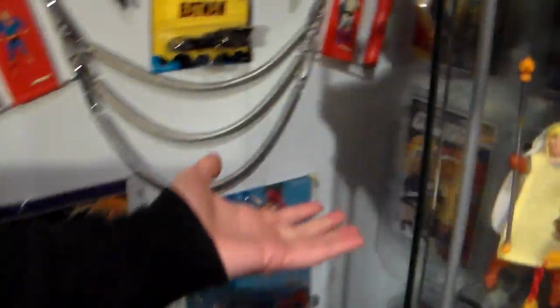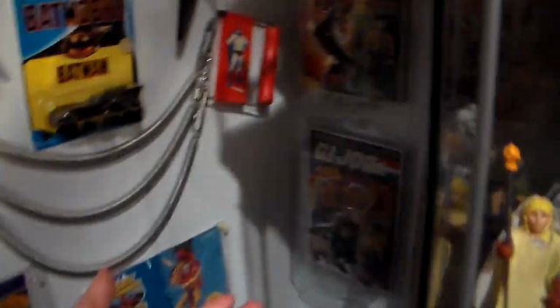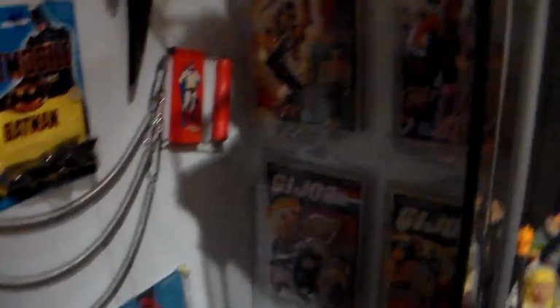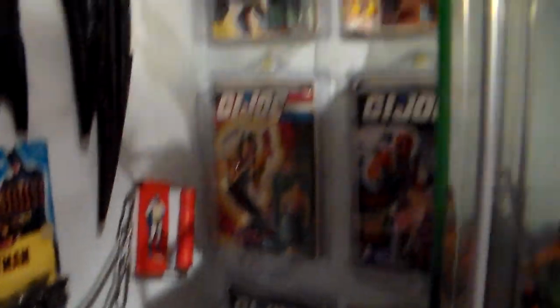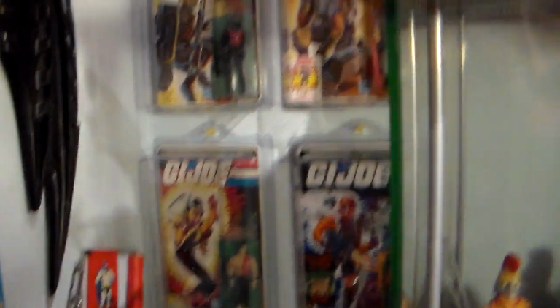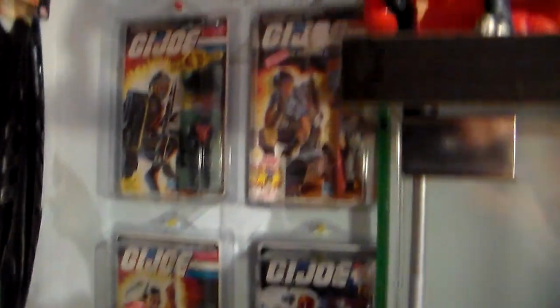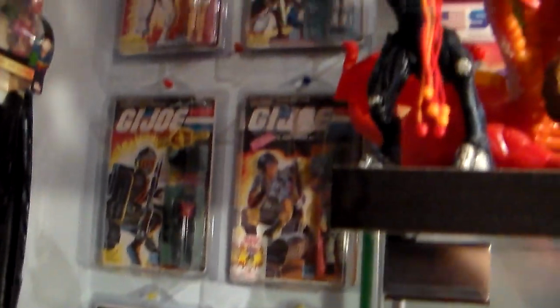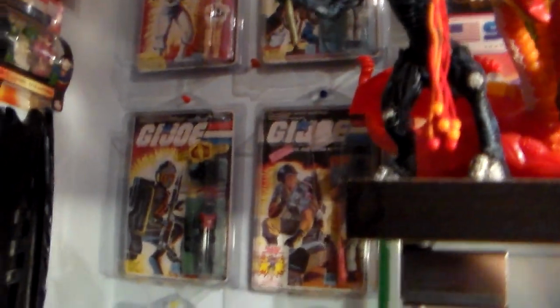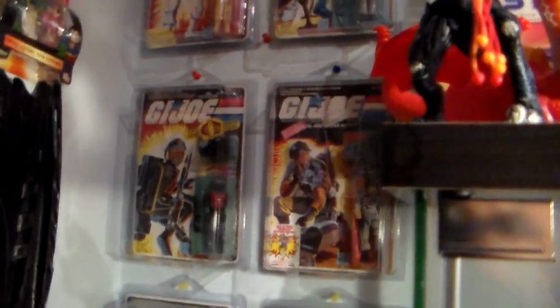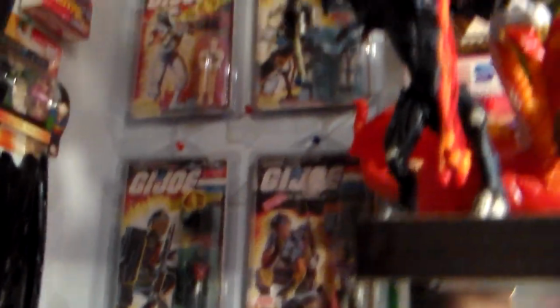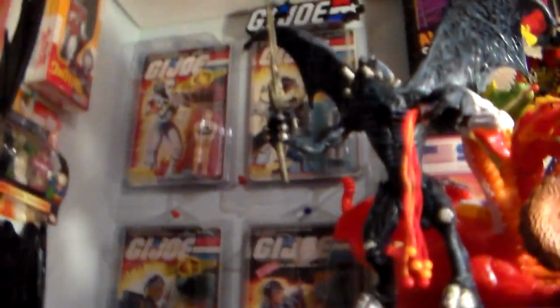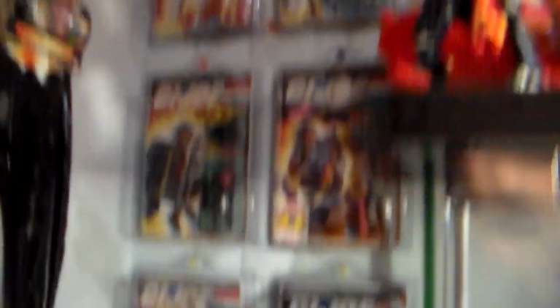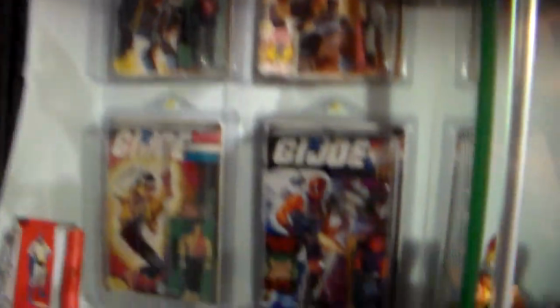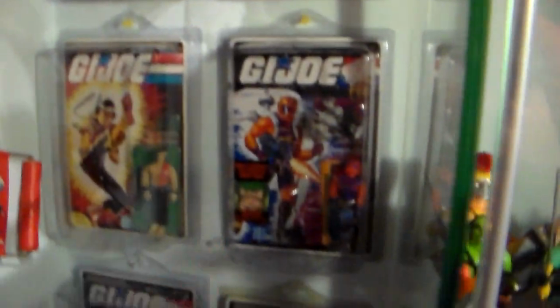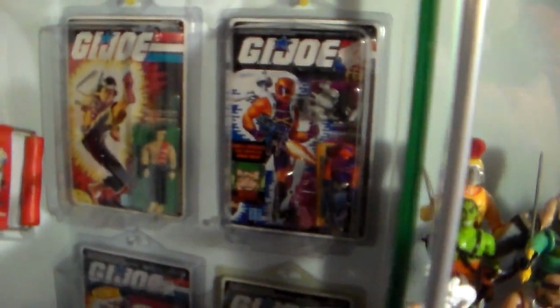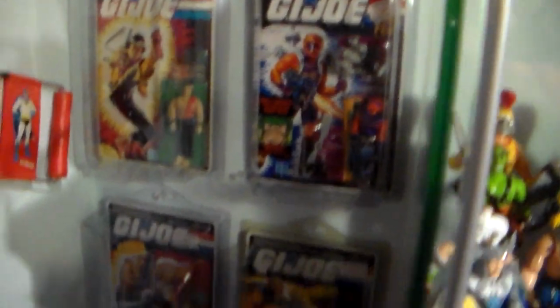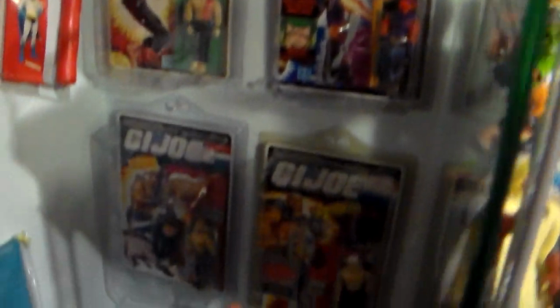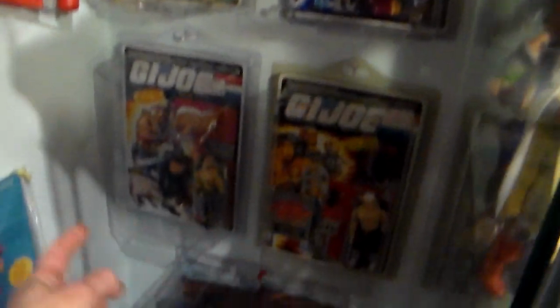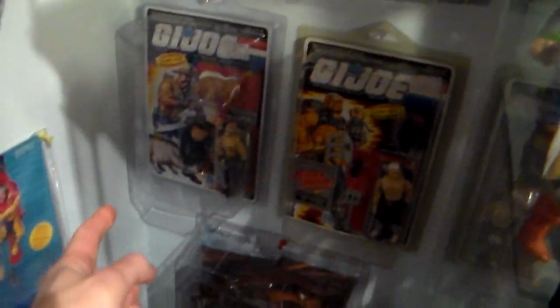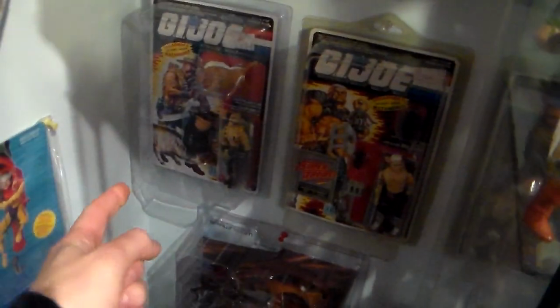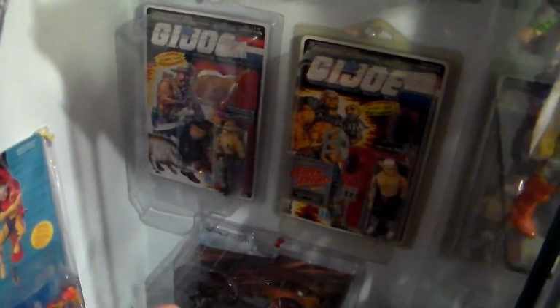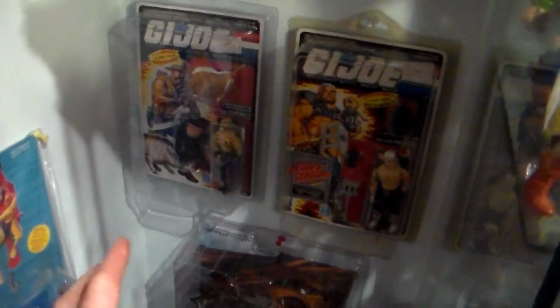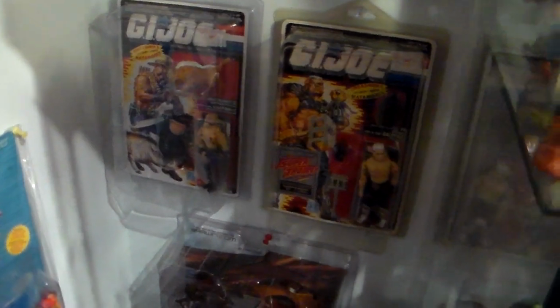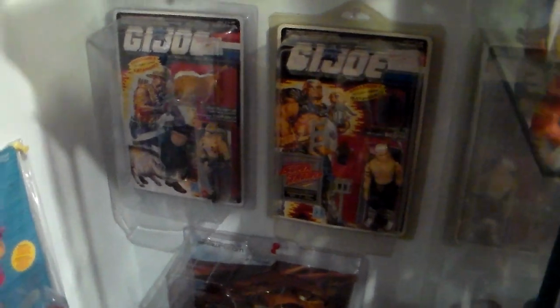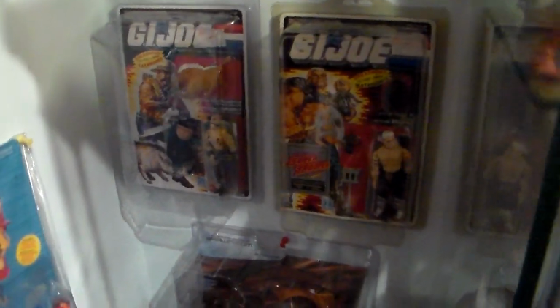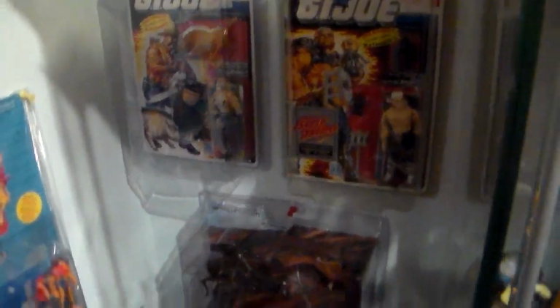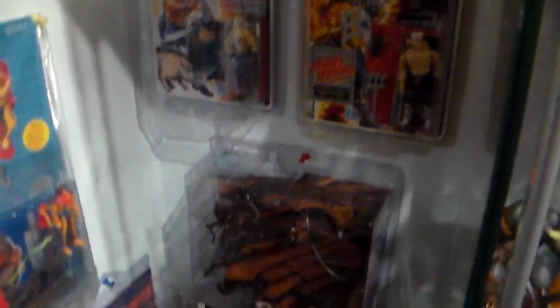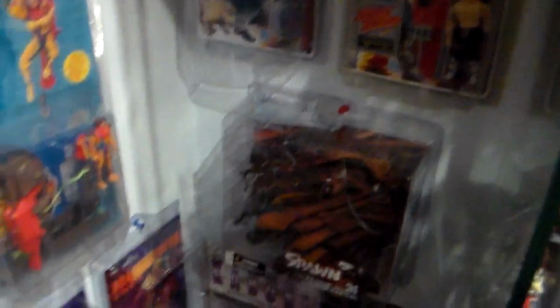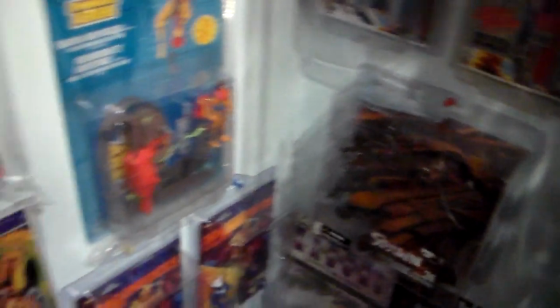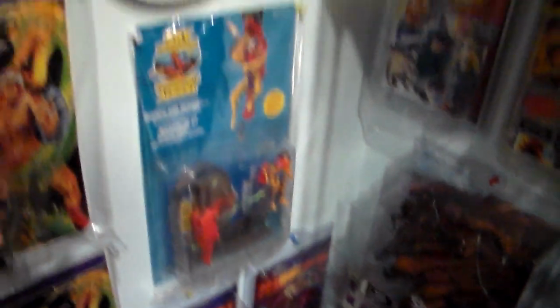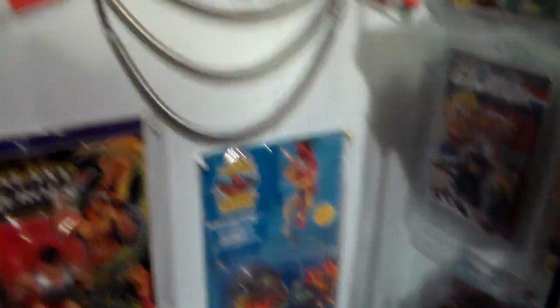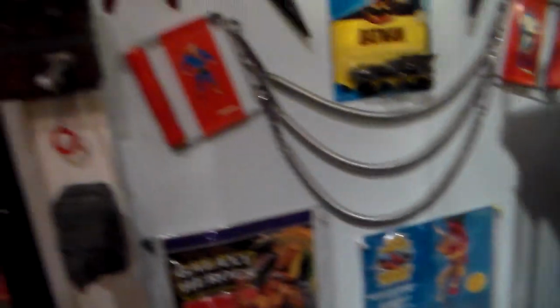I just bought these recently — some G.I. Joe figures. These three are new: one, two, and three — dead mint in the package. Beautiful, from the guy's collection. That's in the future.